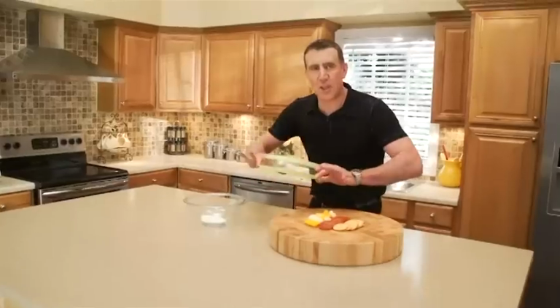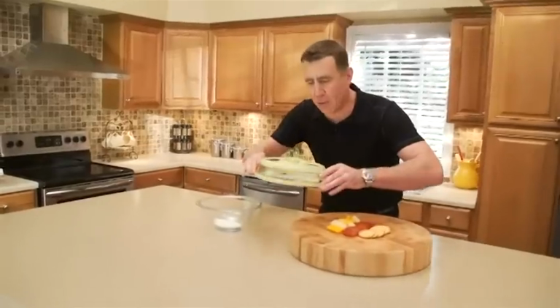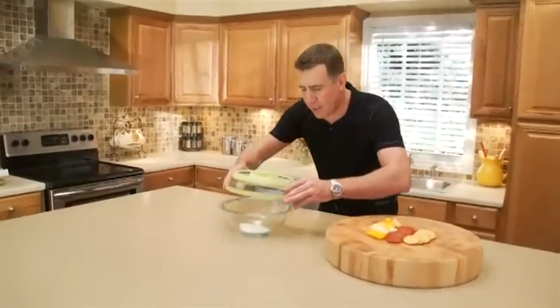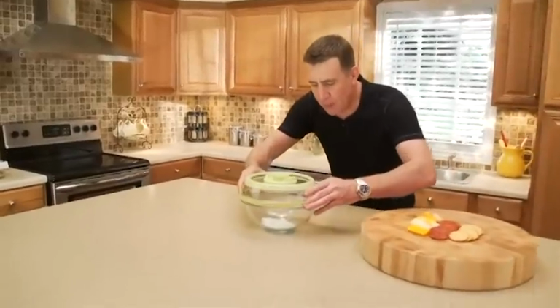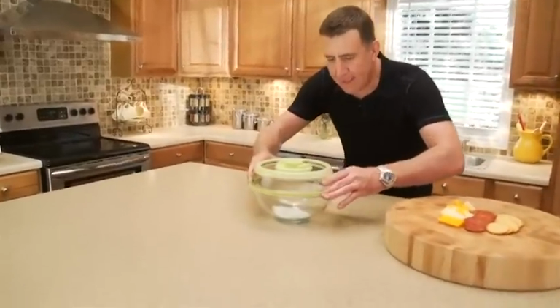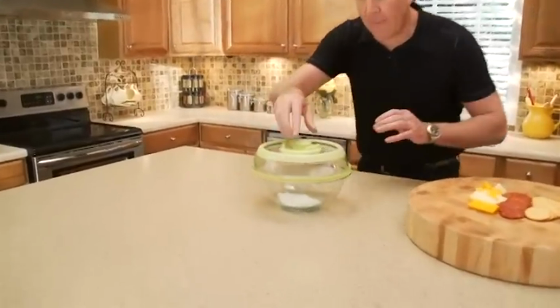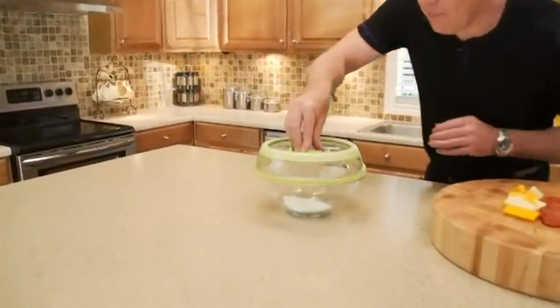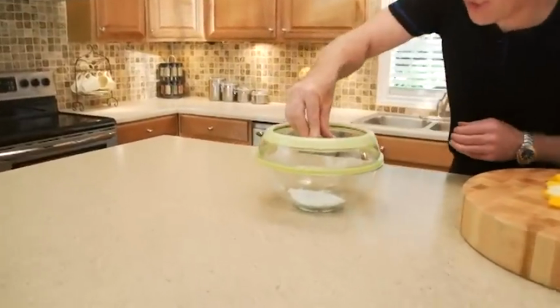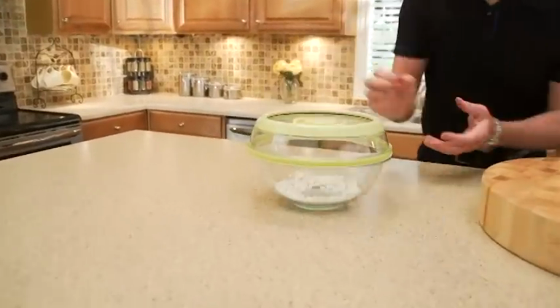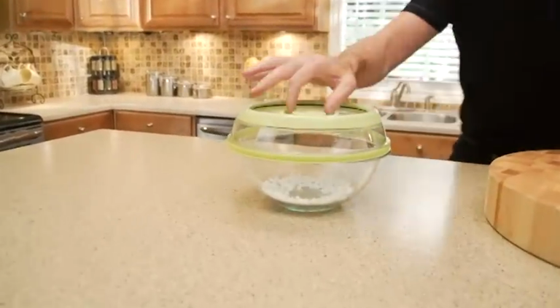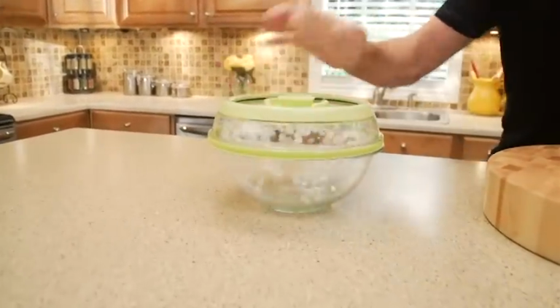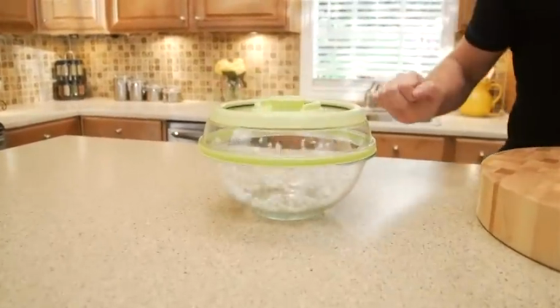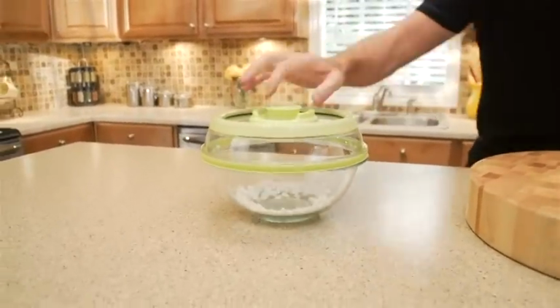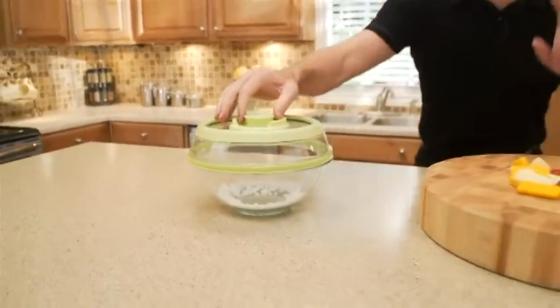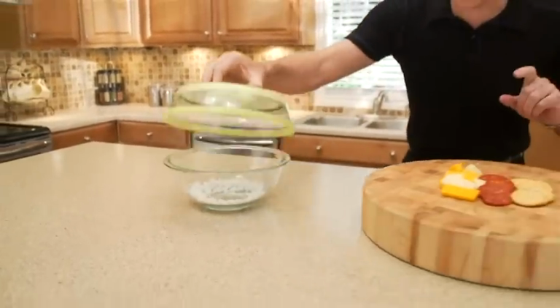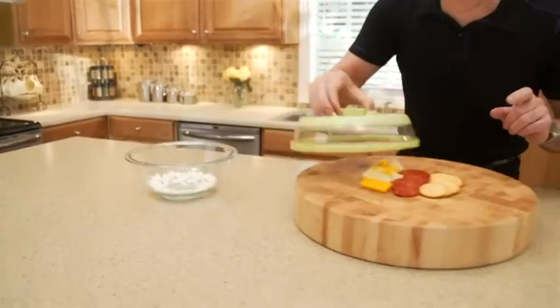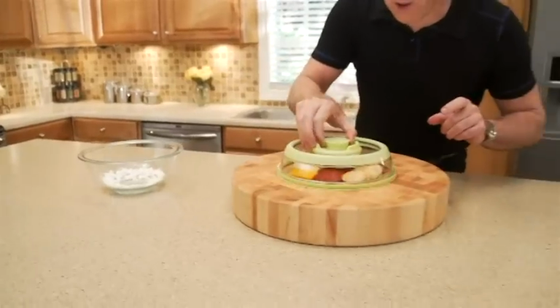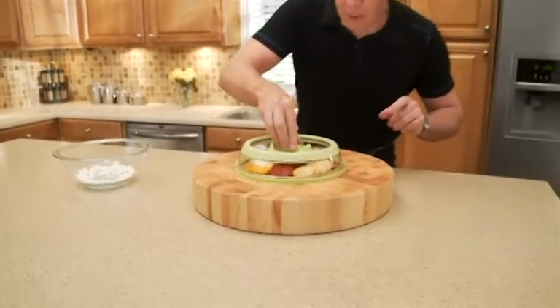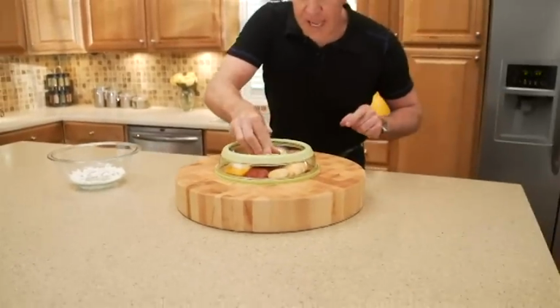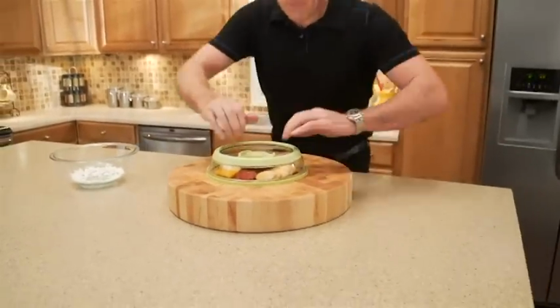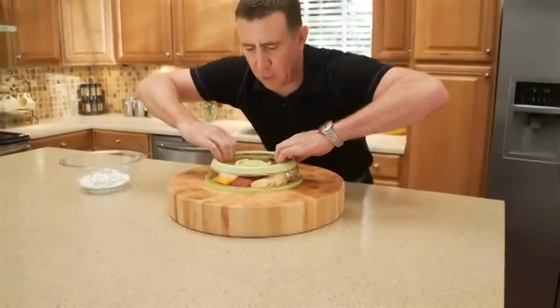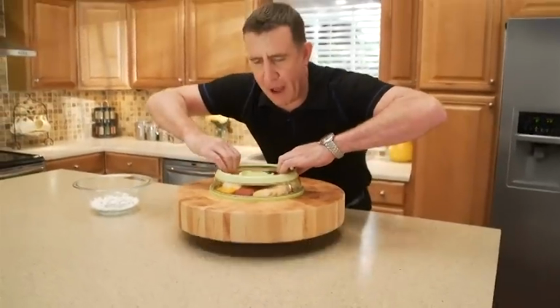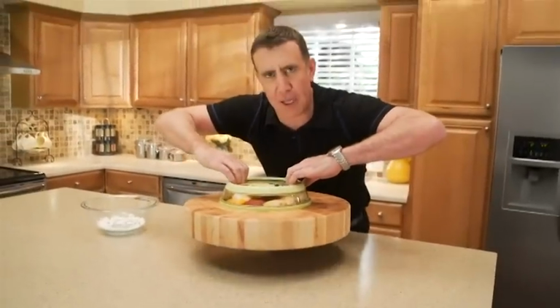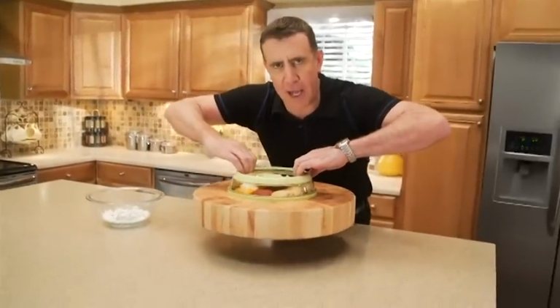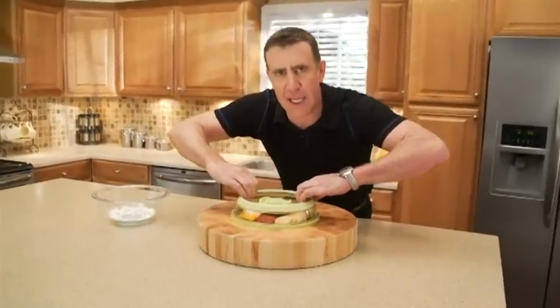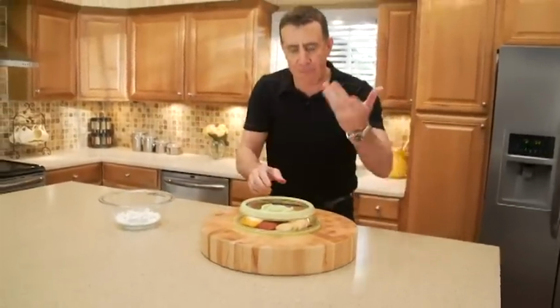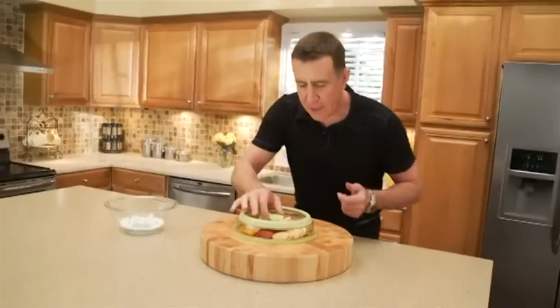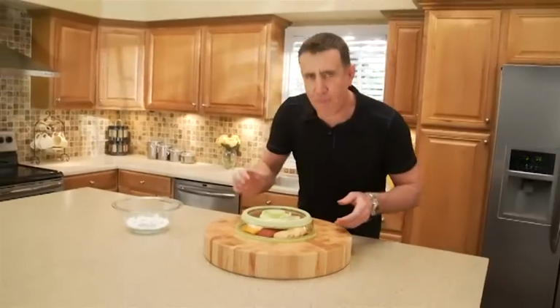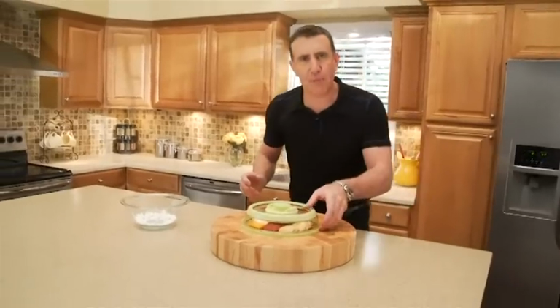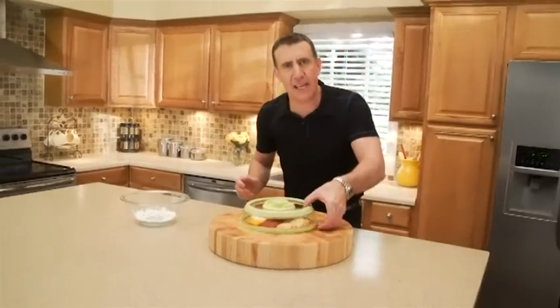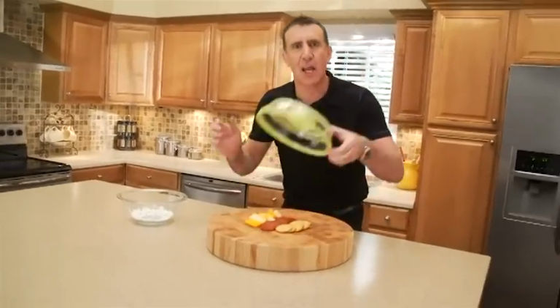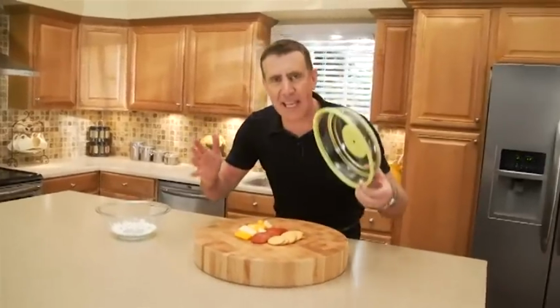The secret is Press Stone's patented design that pushes air out and locks freshness in. The seal is so strong it will even lift this 20-pound cutting board — look at that. Then just pop the top to release. Genius.